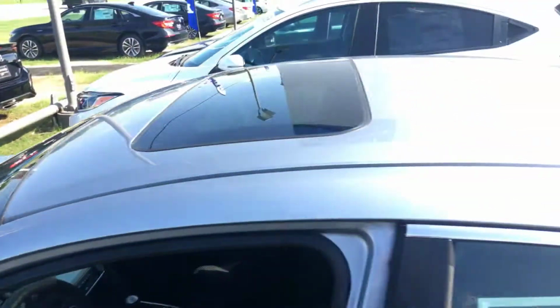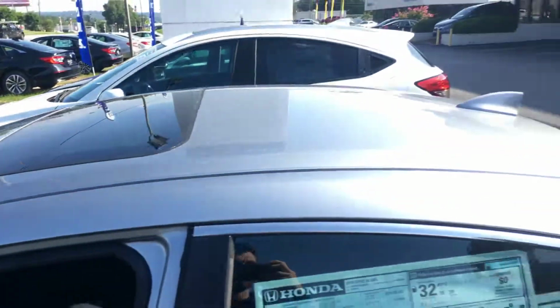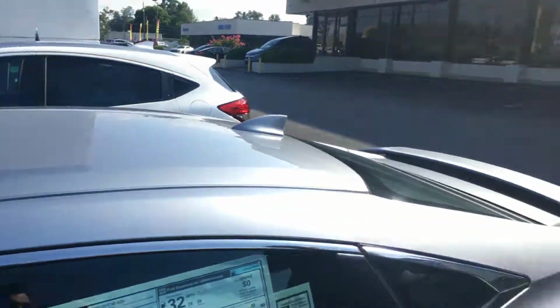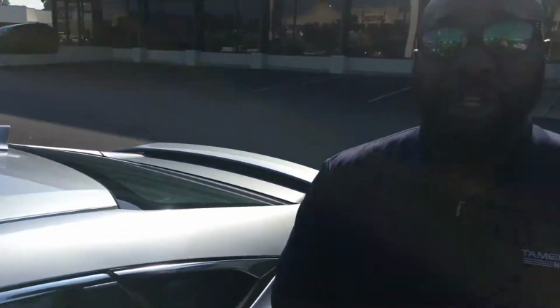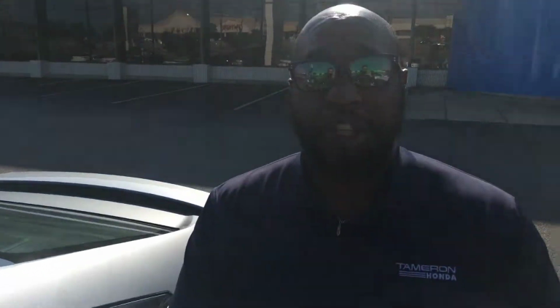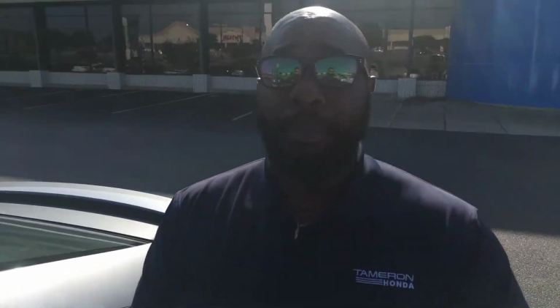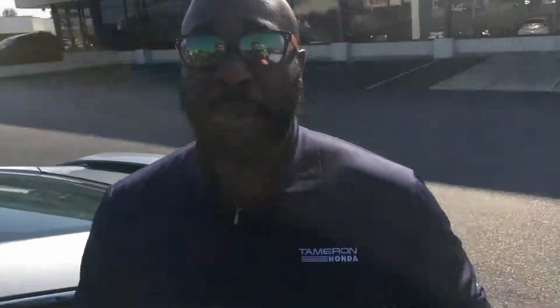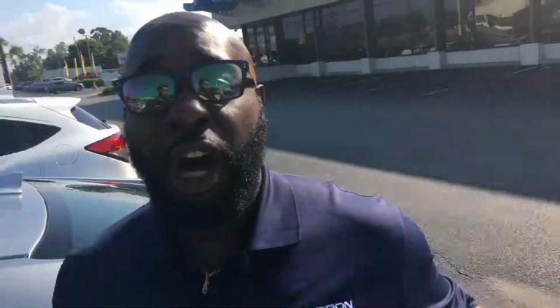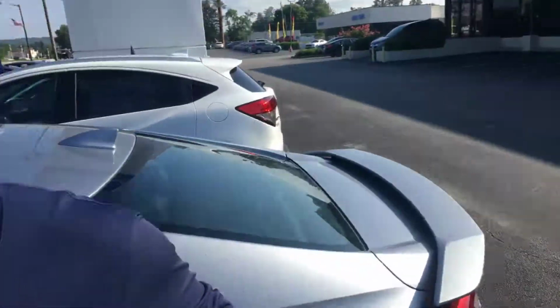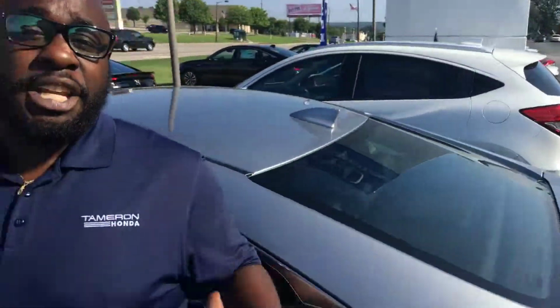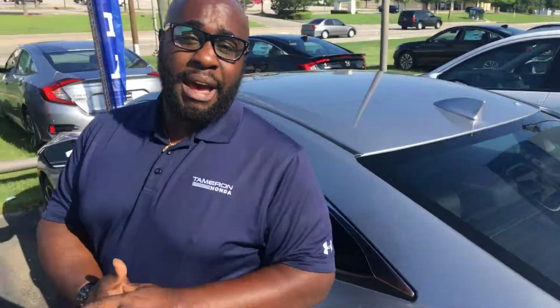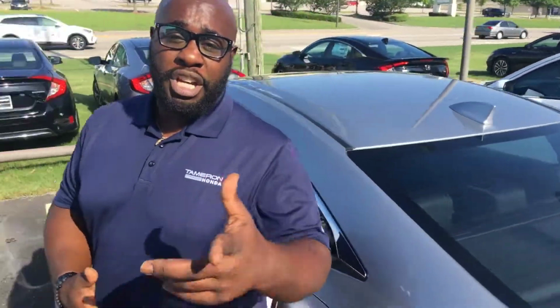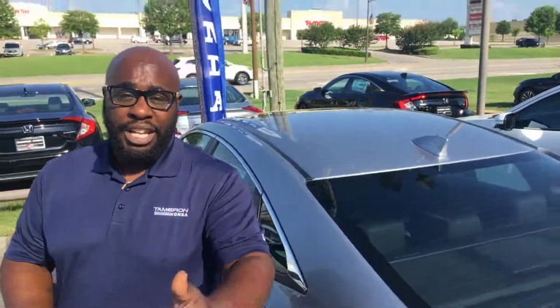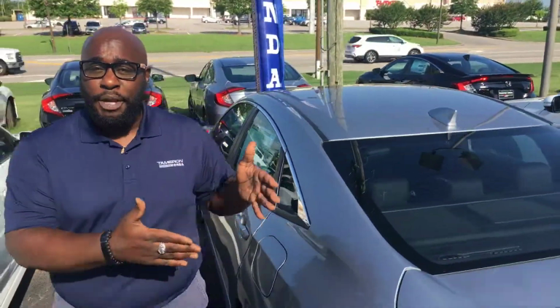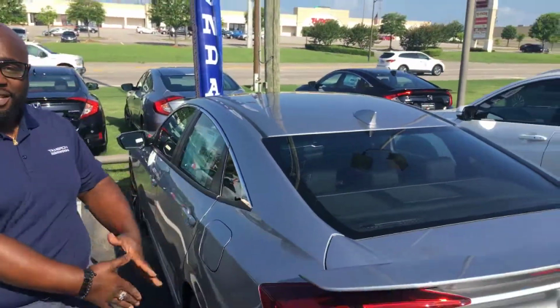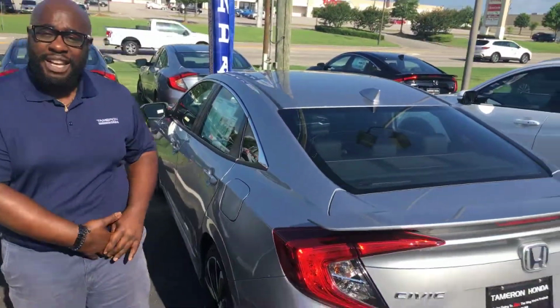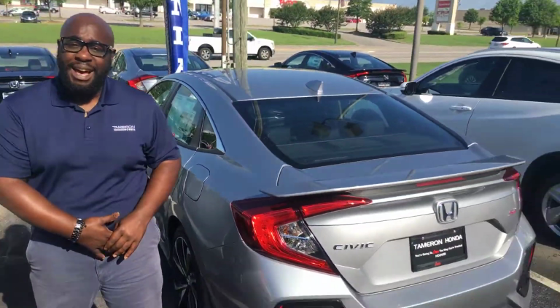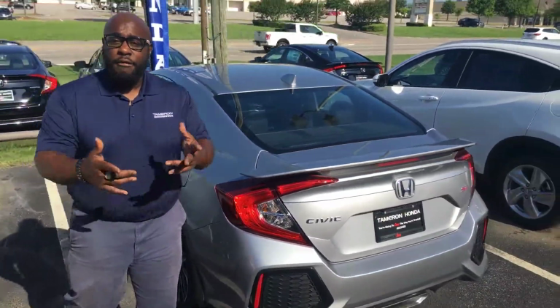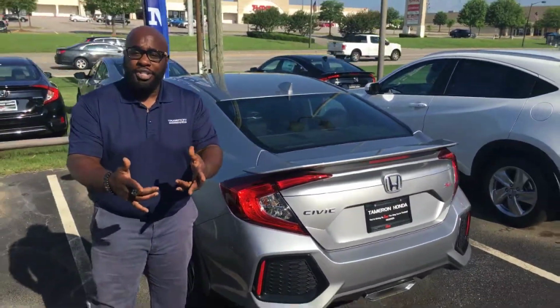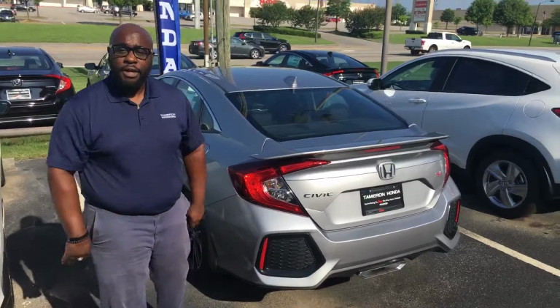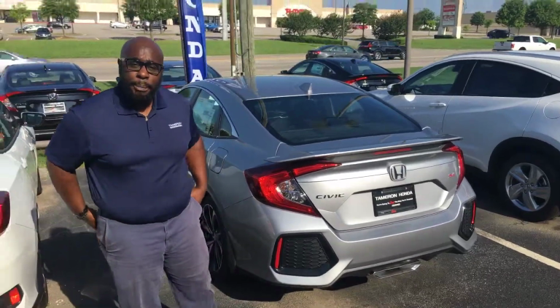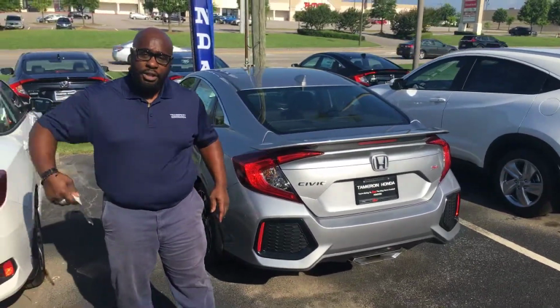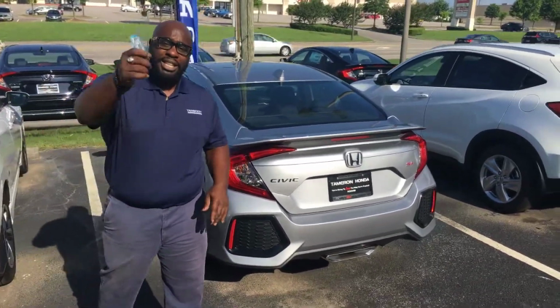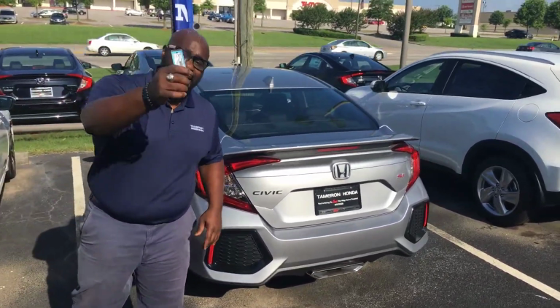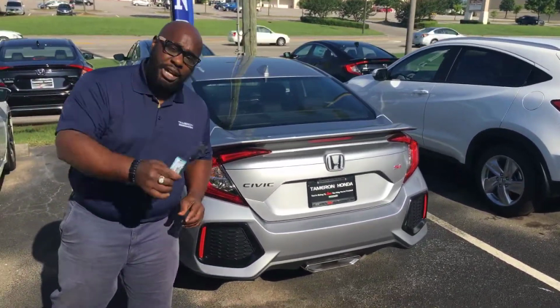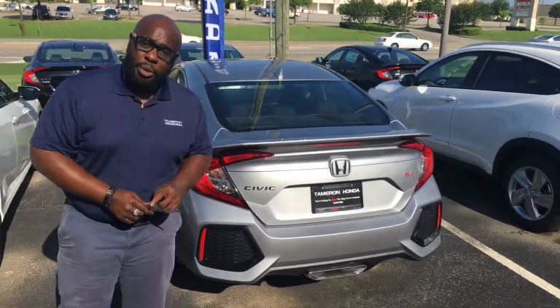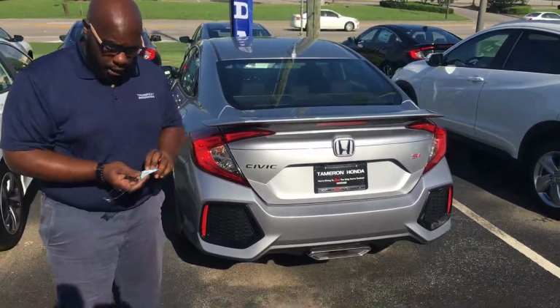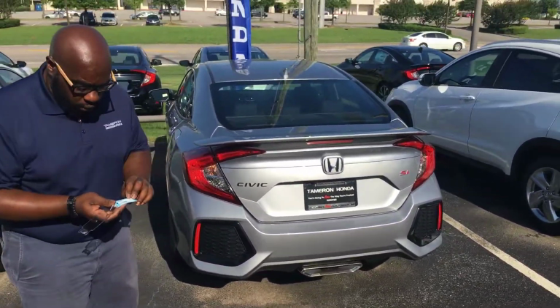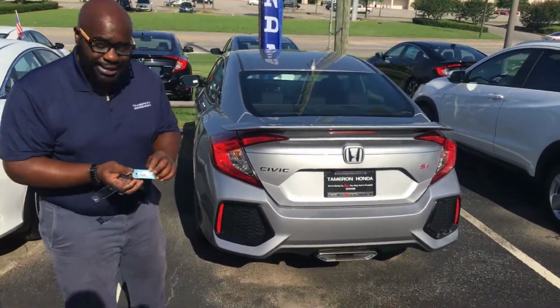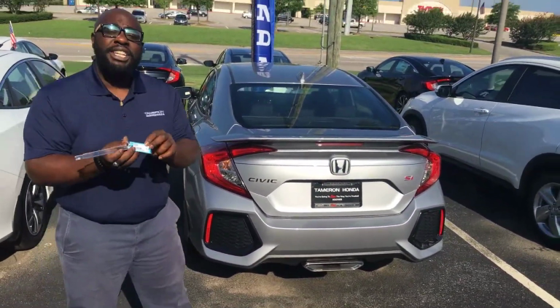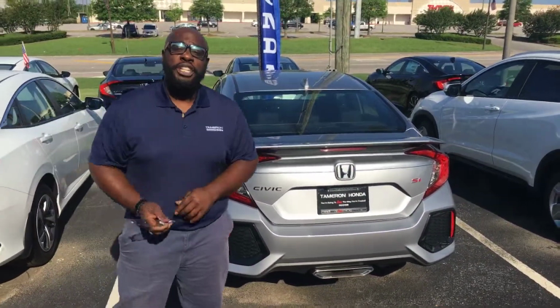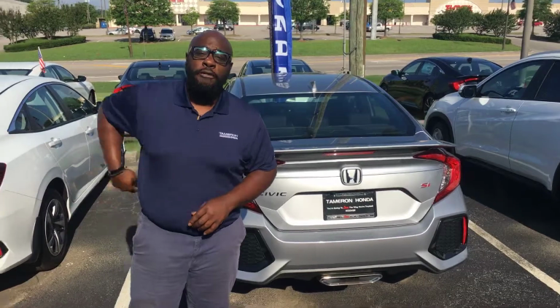Greg, reach back out to me here at the dealership. Give me a call and let's set up some time for you to come out and experience the Civic SI for yourself in person. The exact stock number you inquired on is 191324.